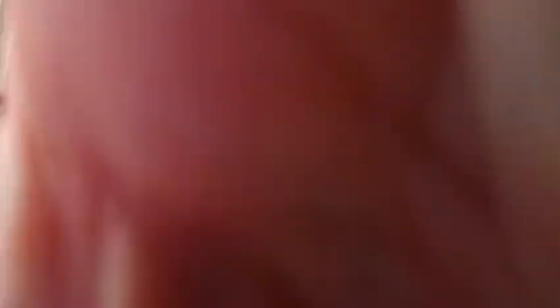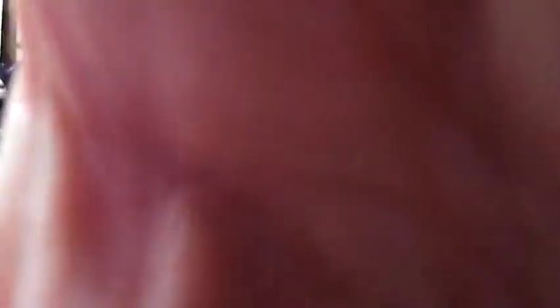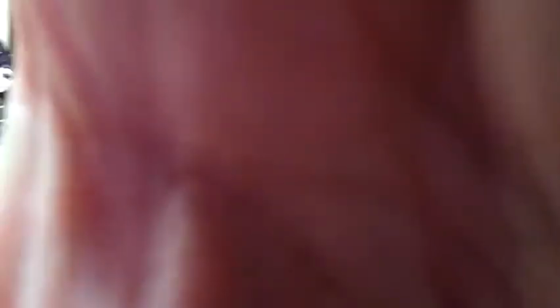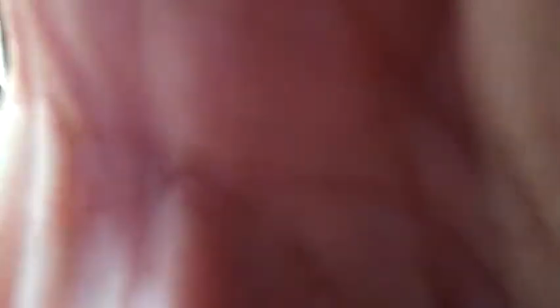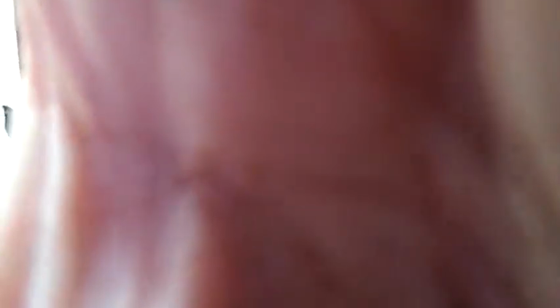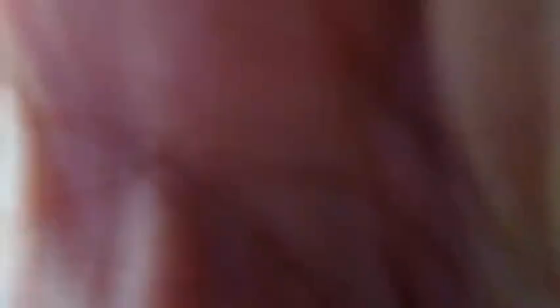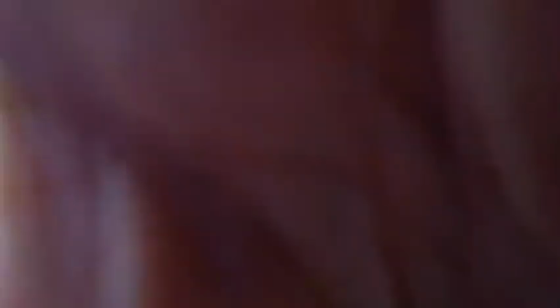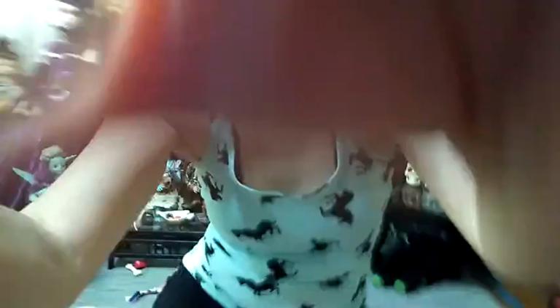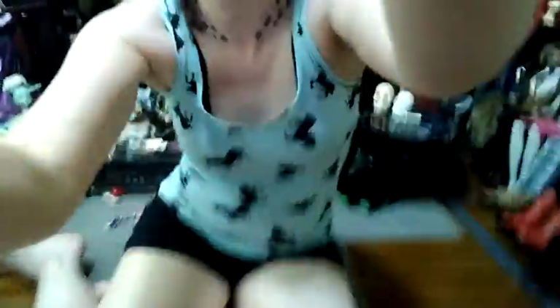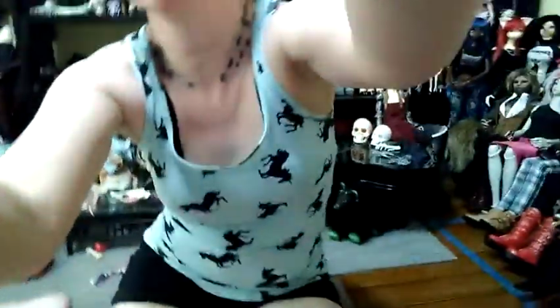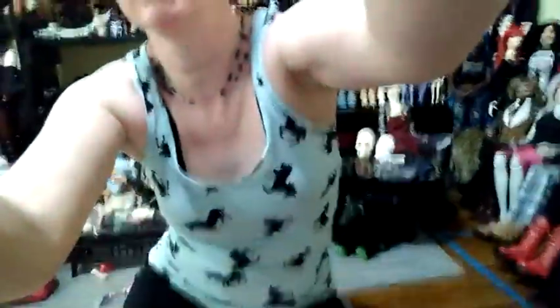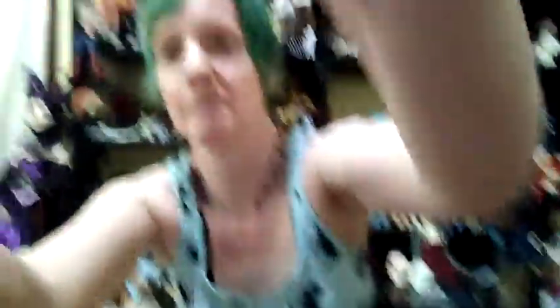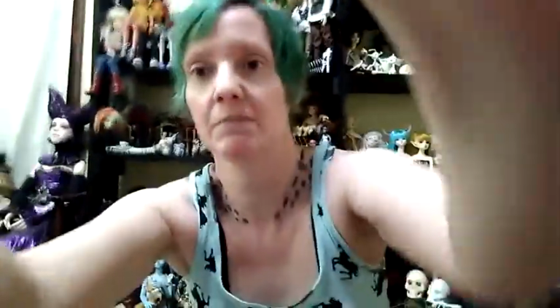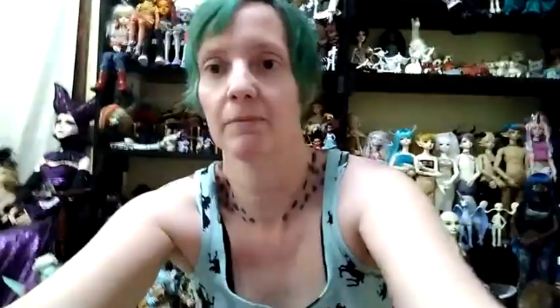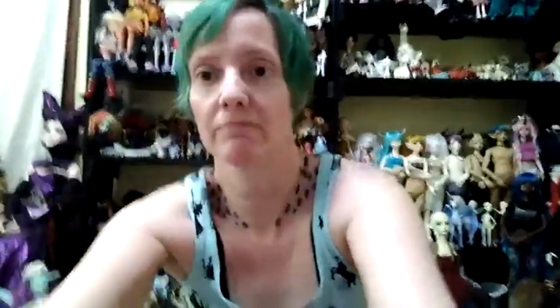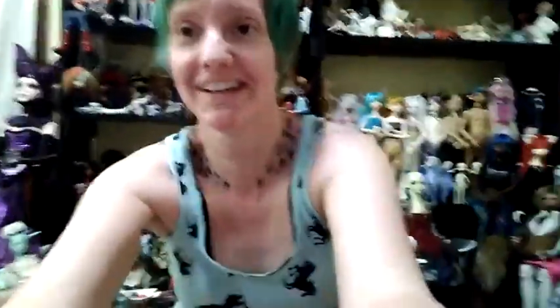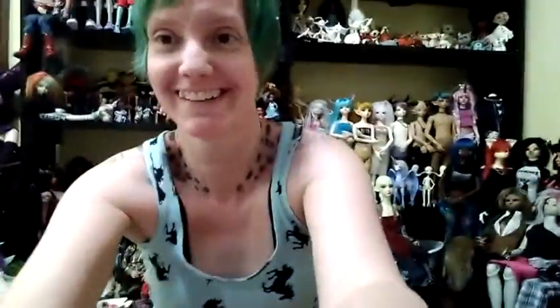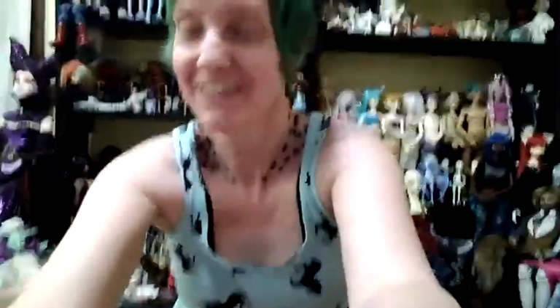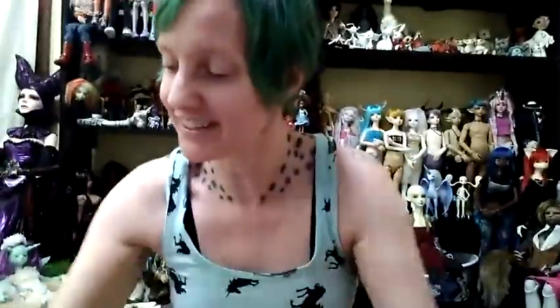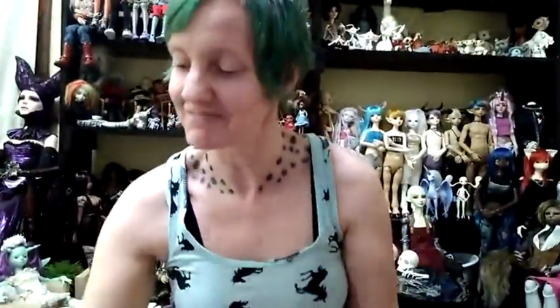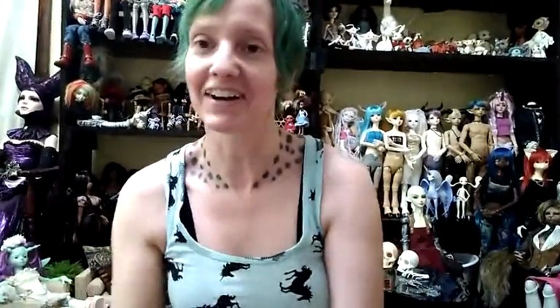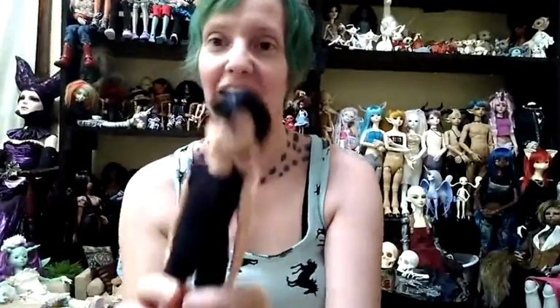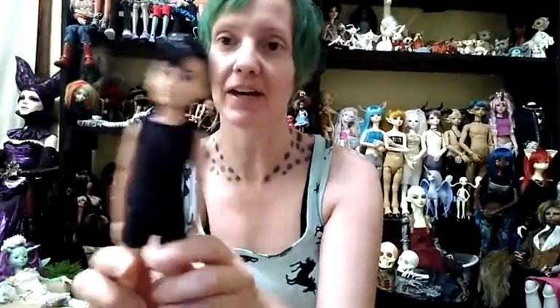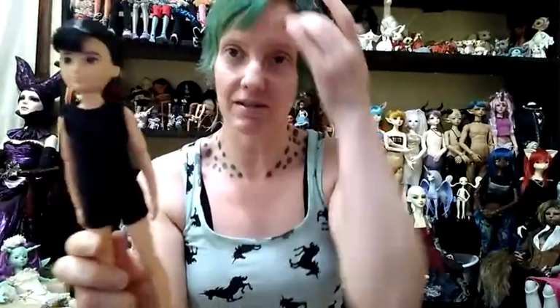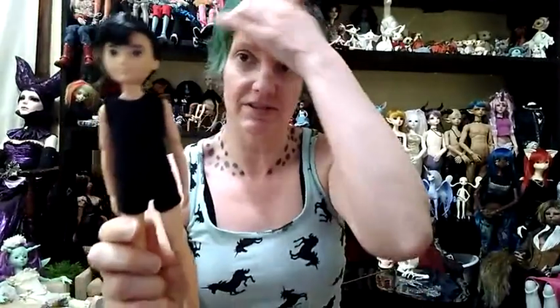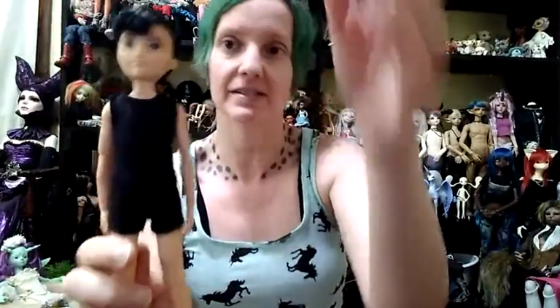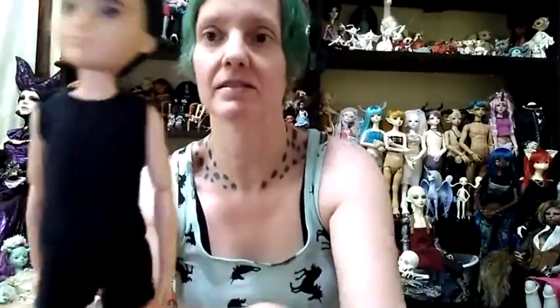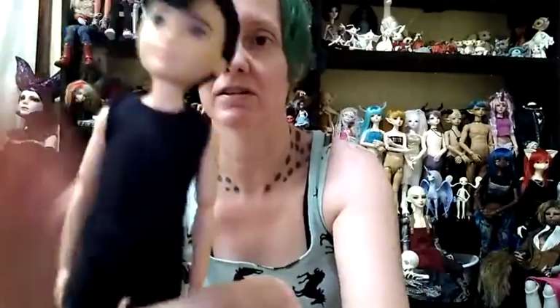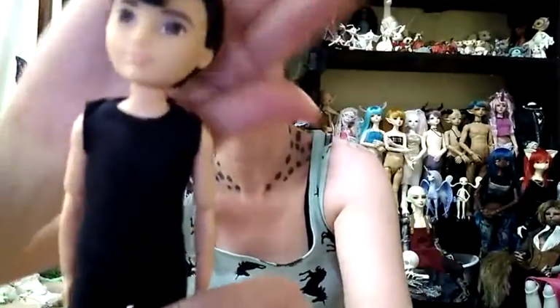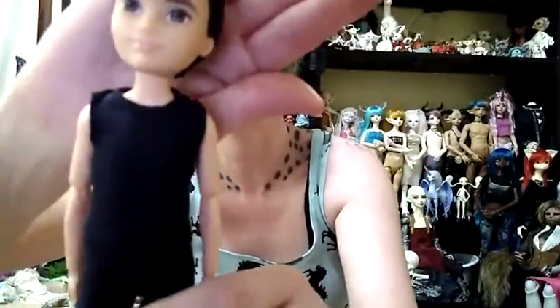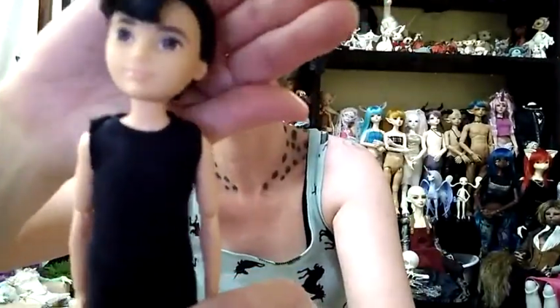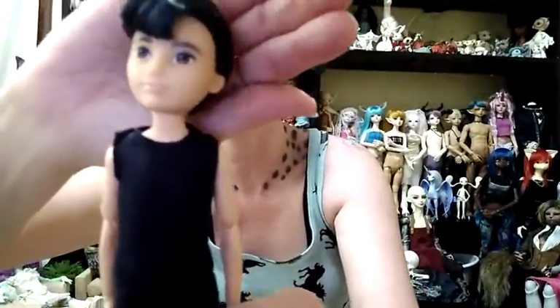Sorry about that — my tripod just decided to spit my camera out. Alright, sorry. Okay, so this is the doll up close.